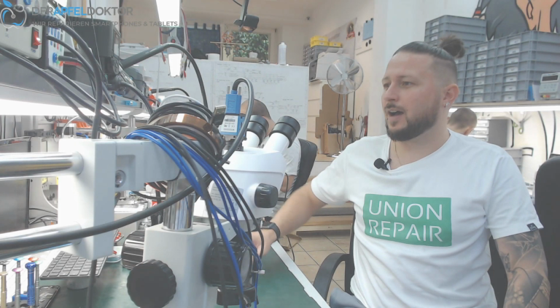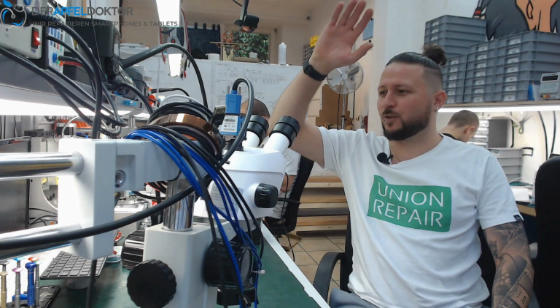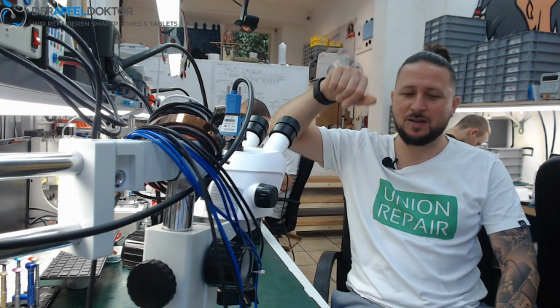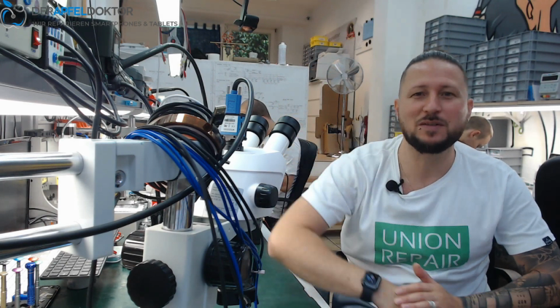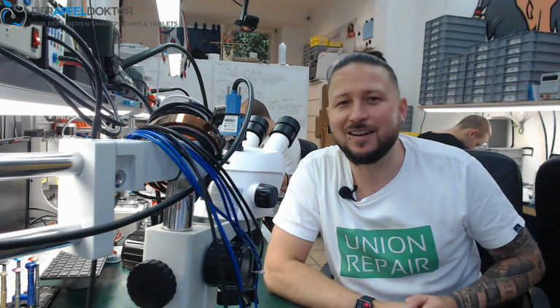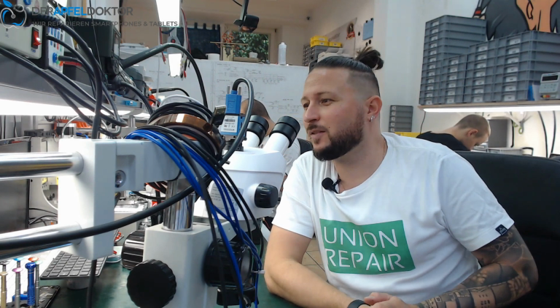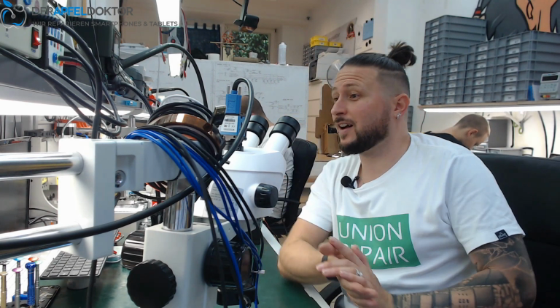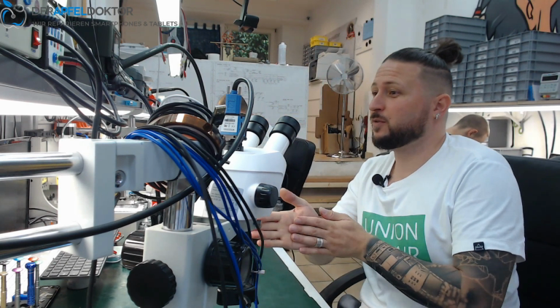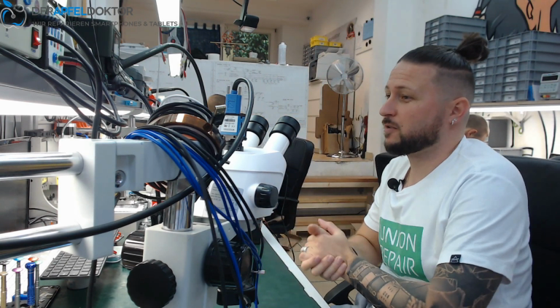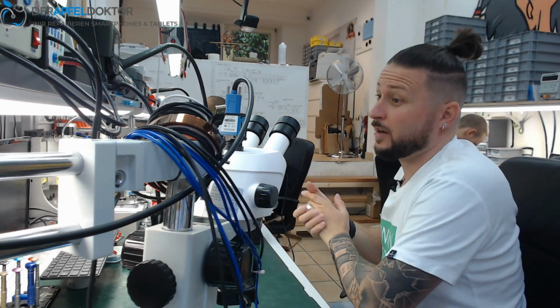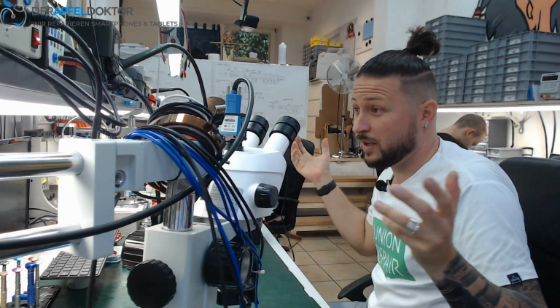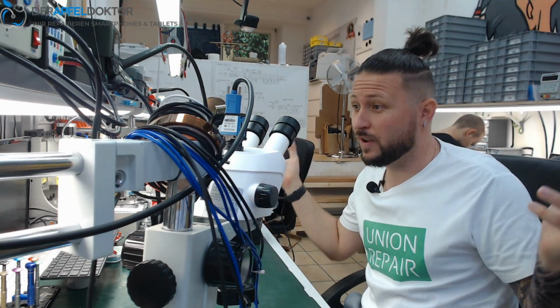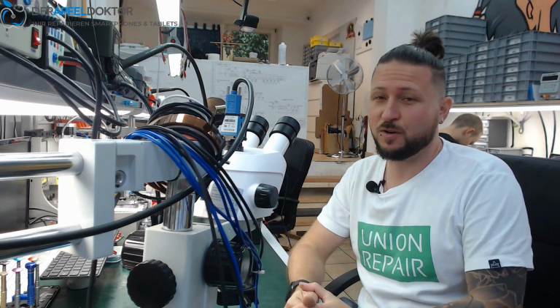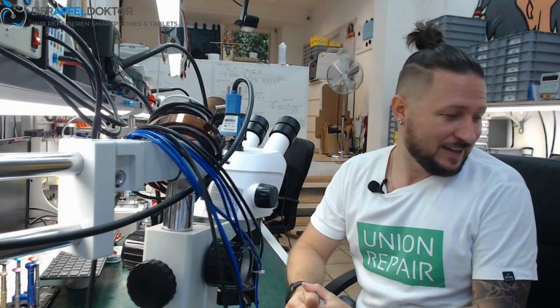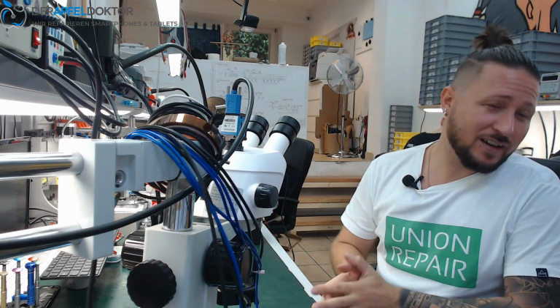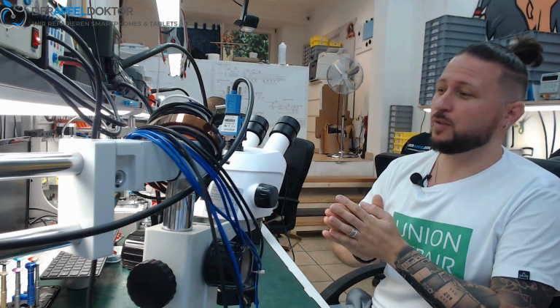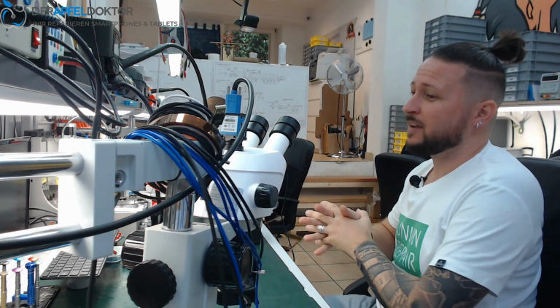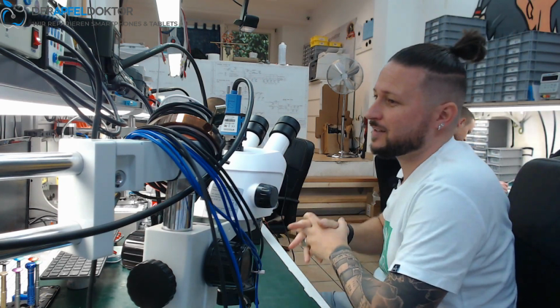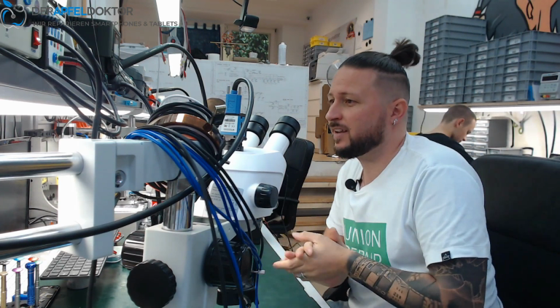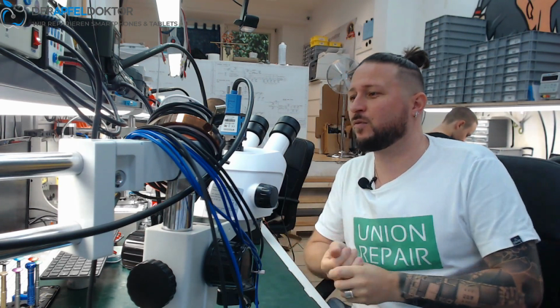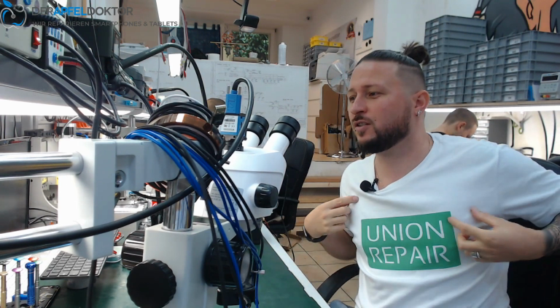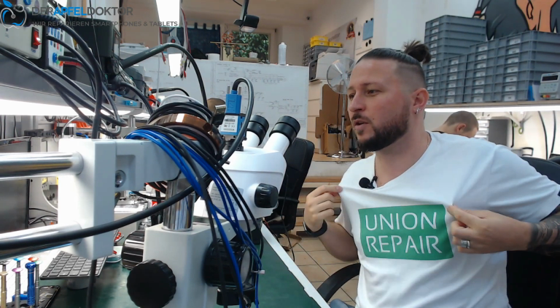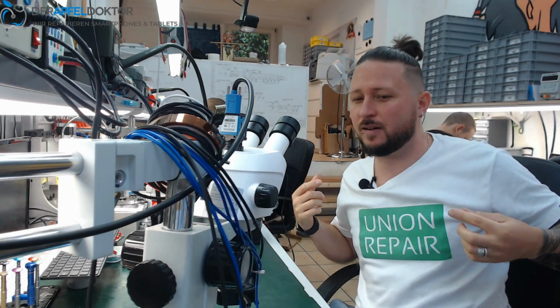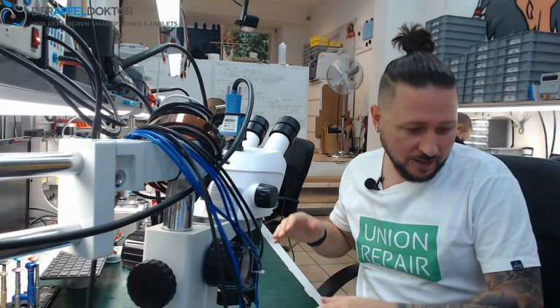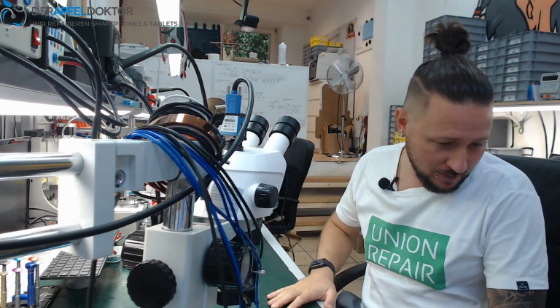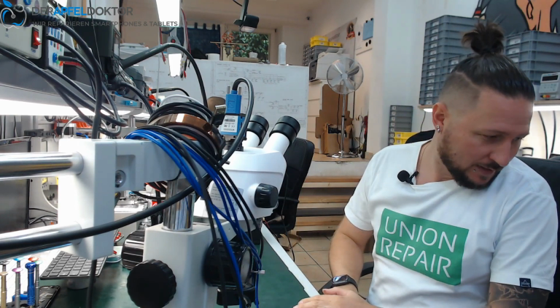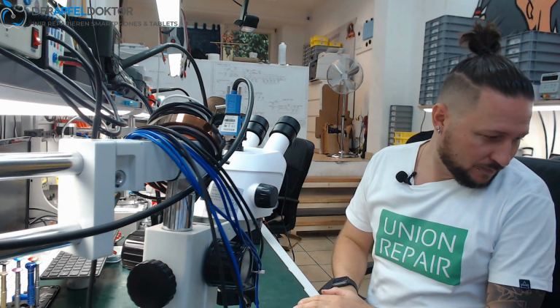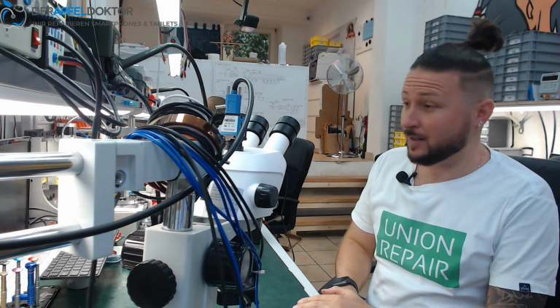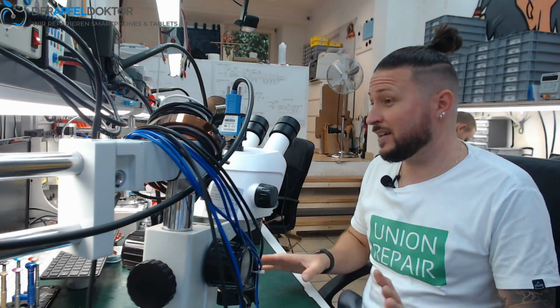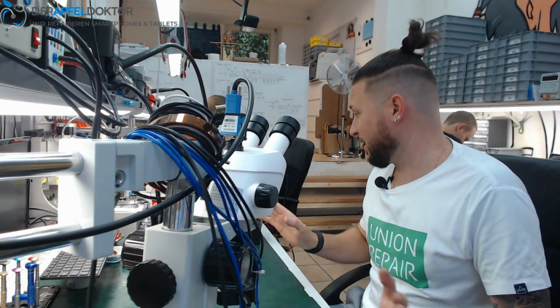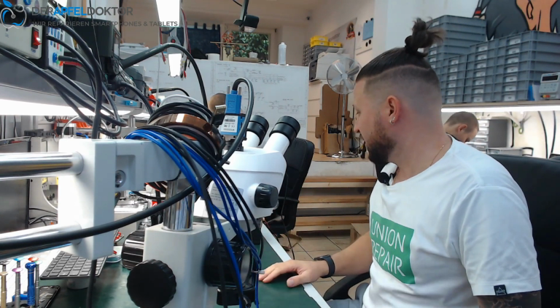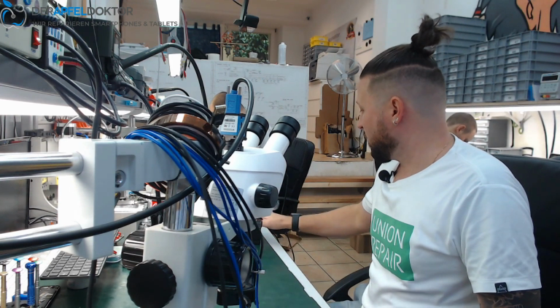Apfeldoctor Germany, my name is Ben. Hello and welcome to the micro soldering show. What I got for you today is something which Union Repair mailed me, and it's a really nice thing.